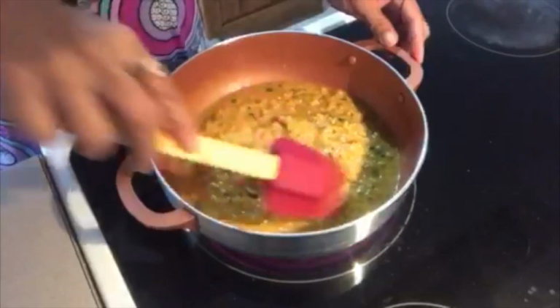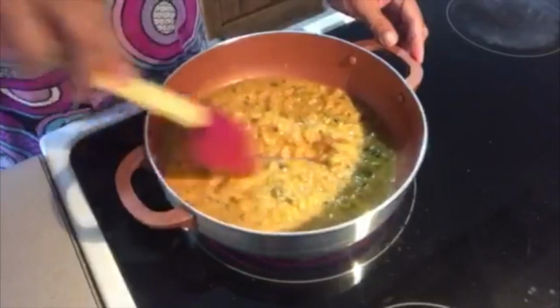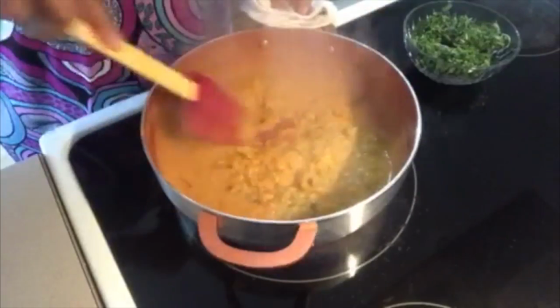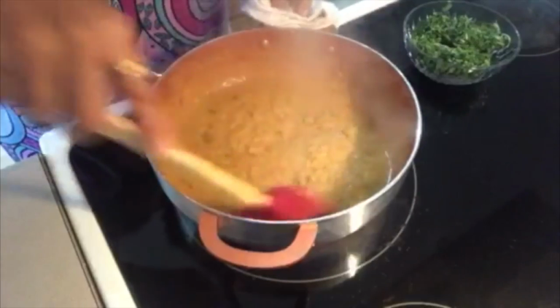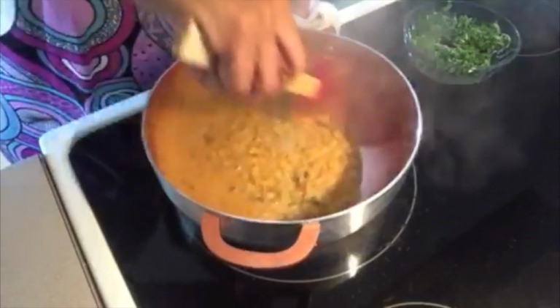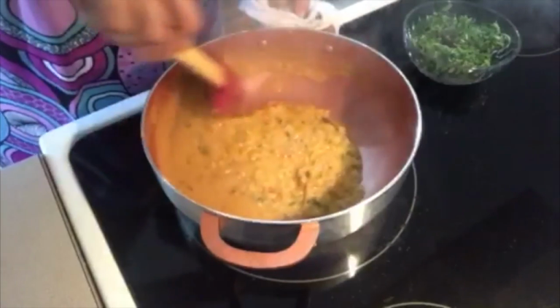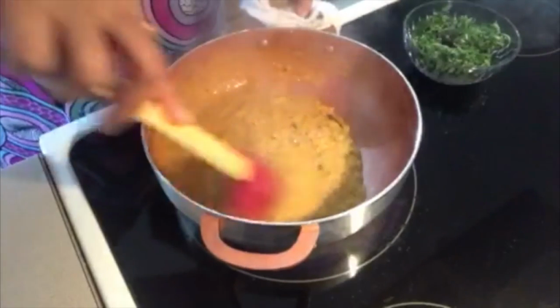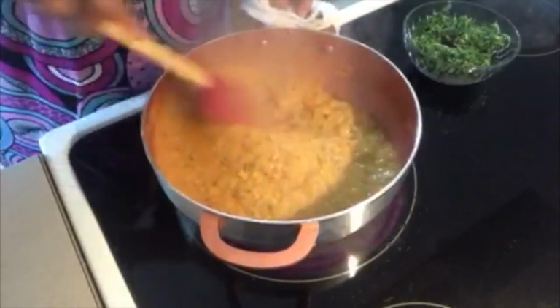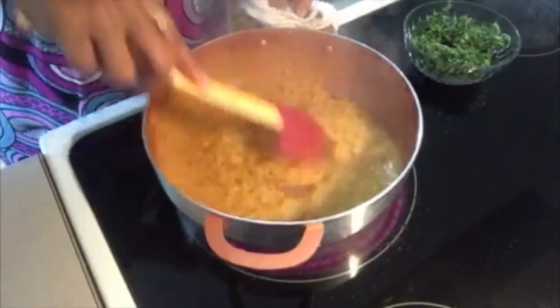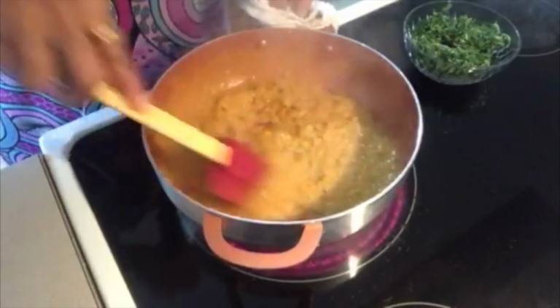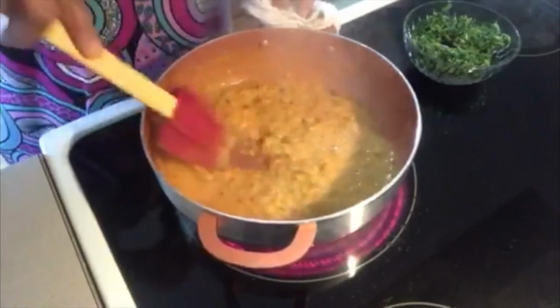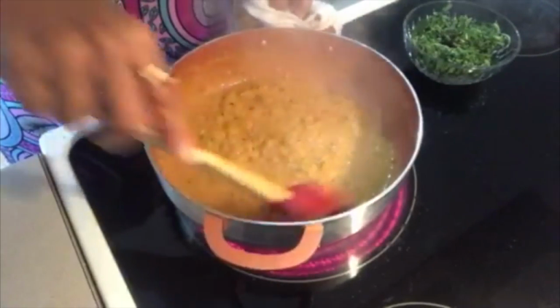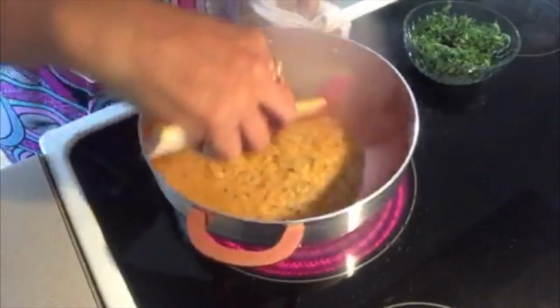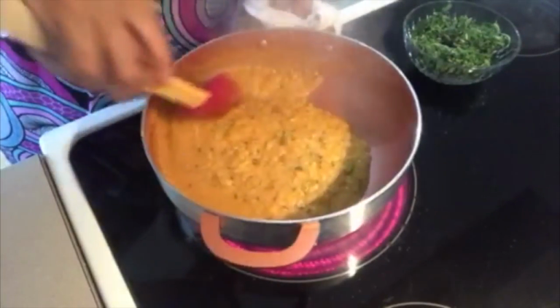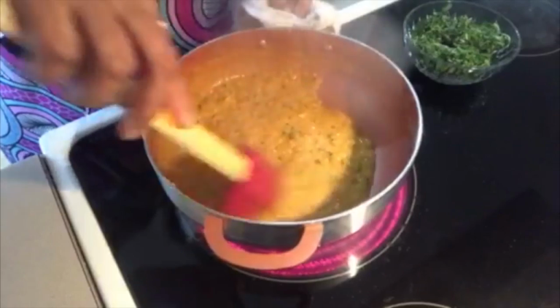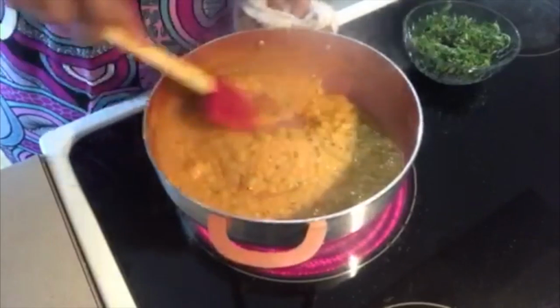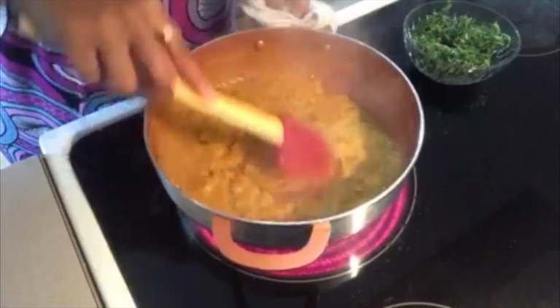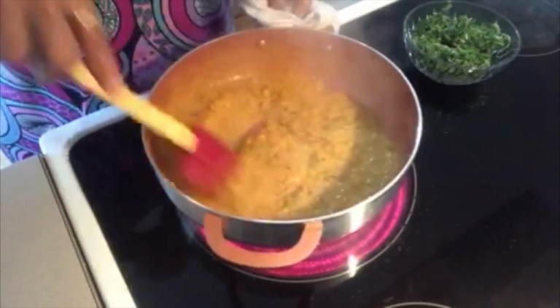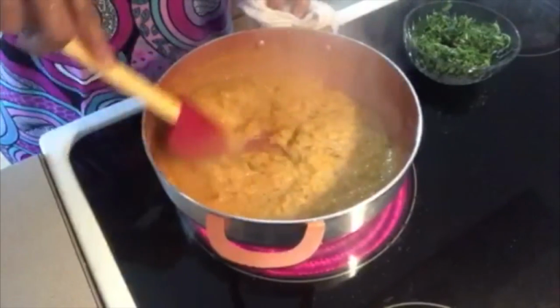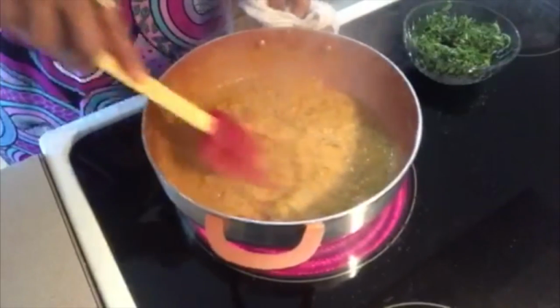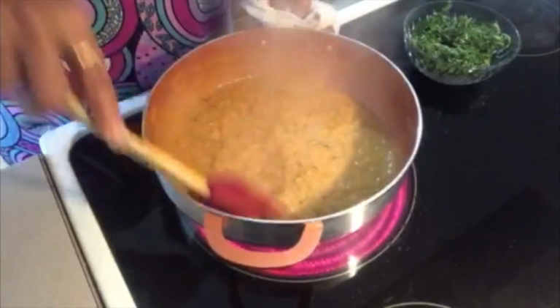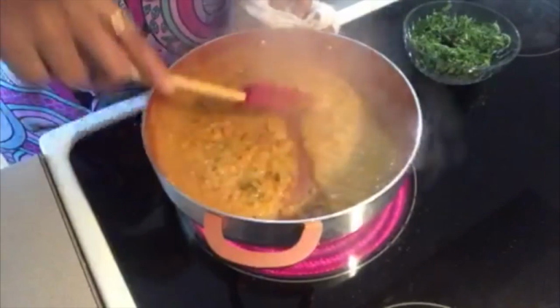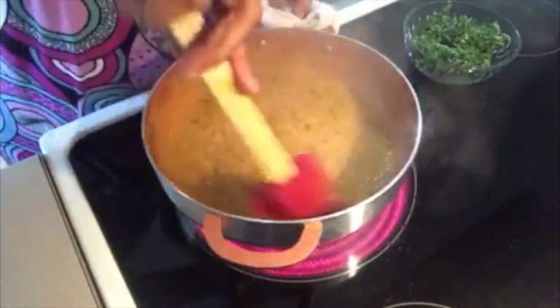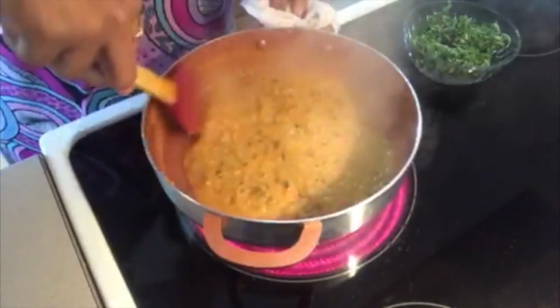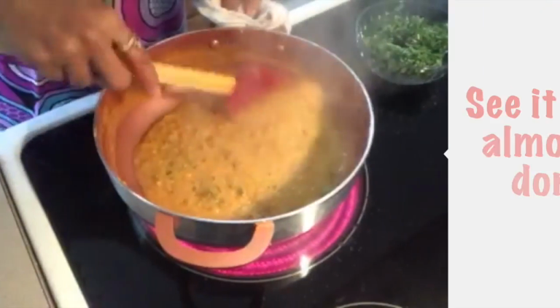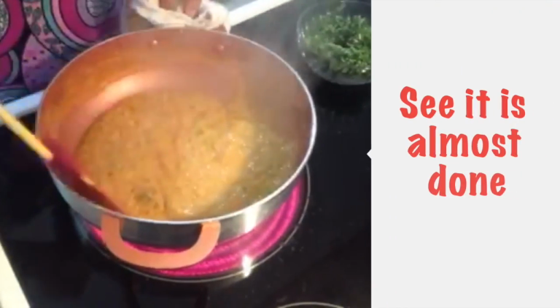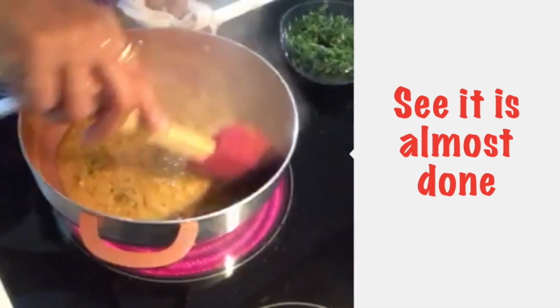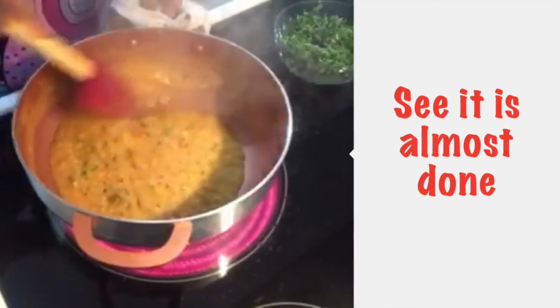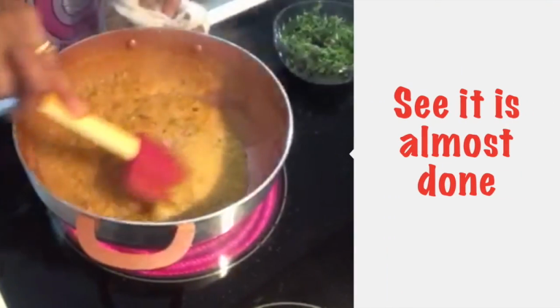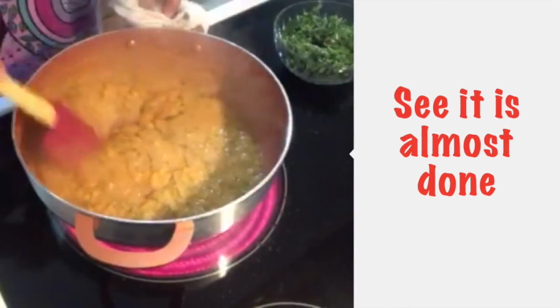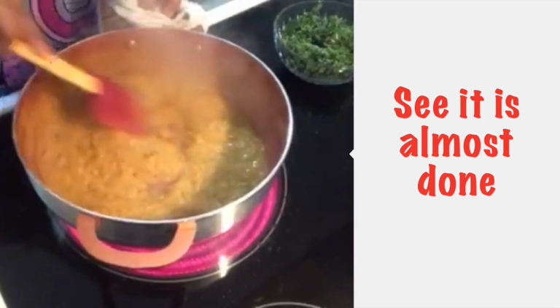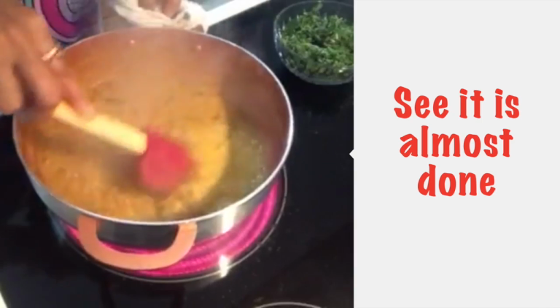We will check that it is not done yet, so we will try to keep the daal going. This is looking very good.